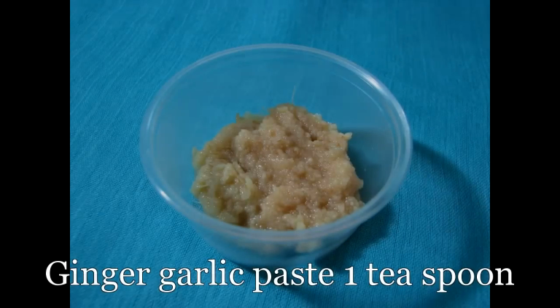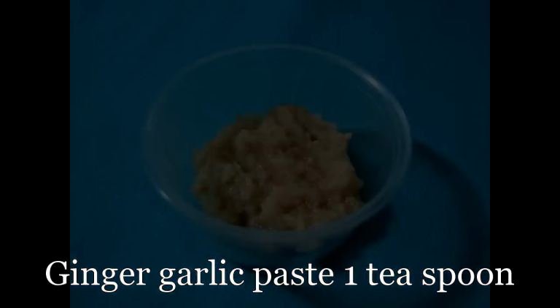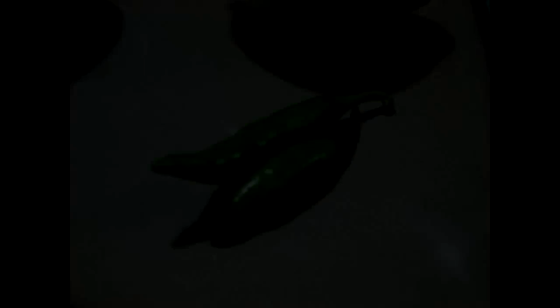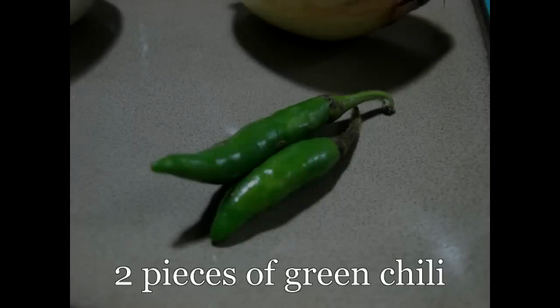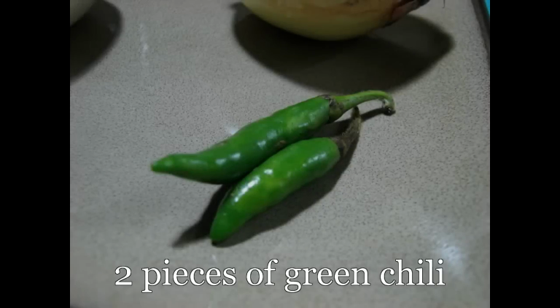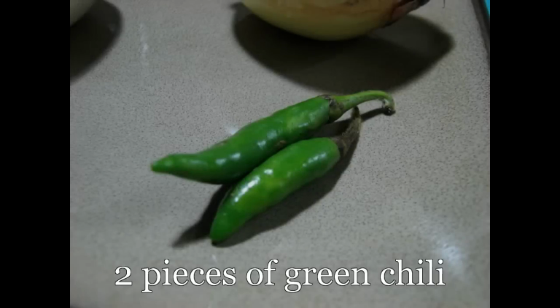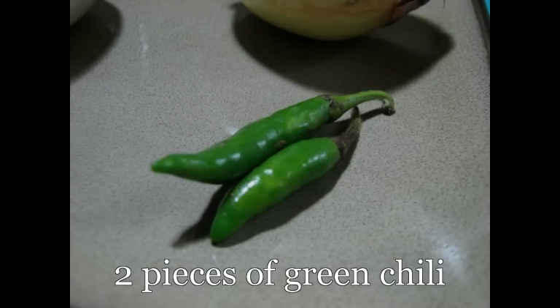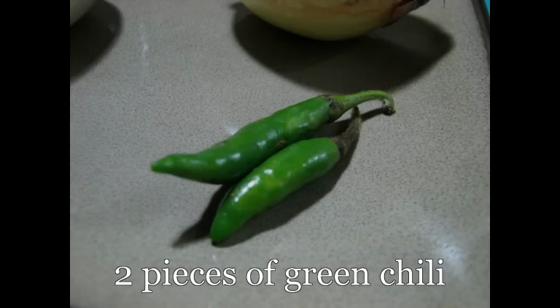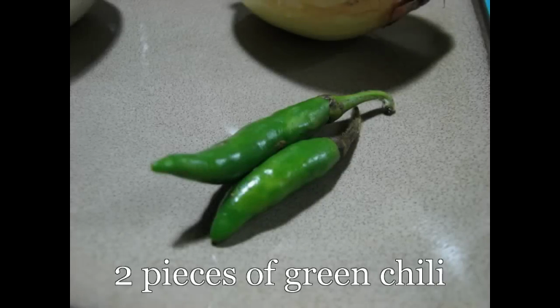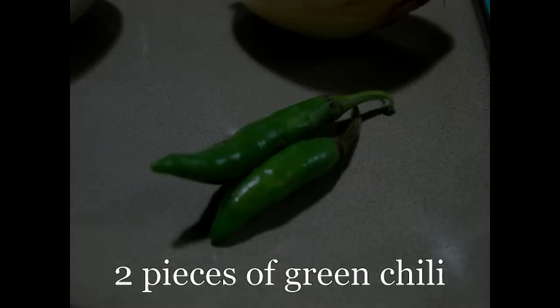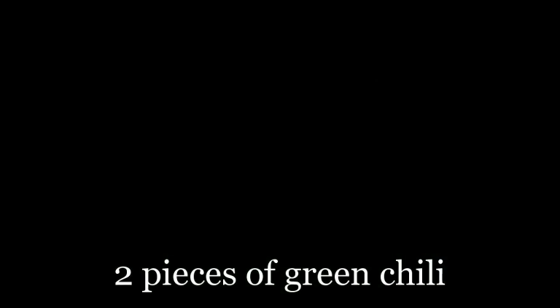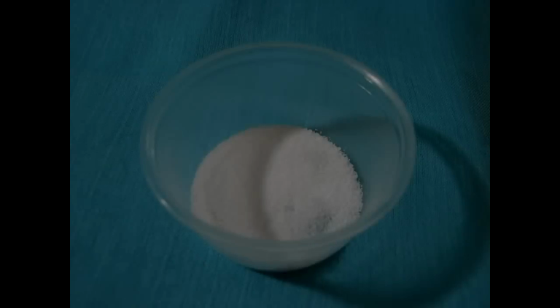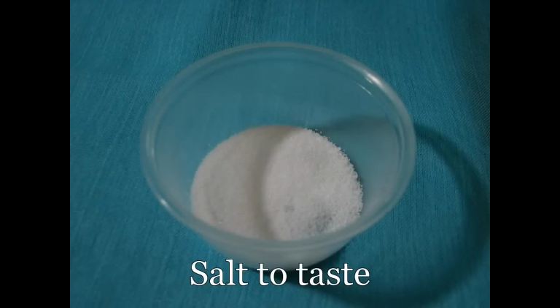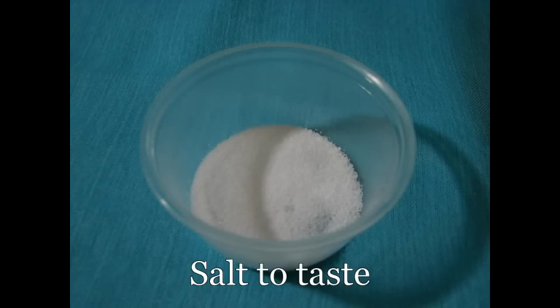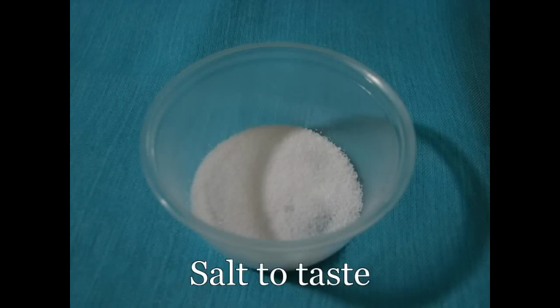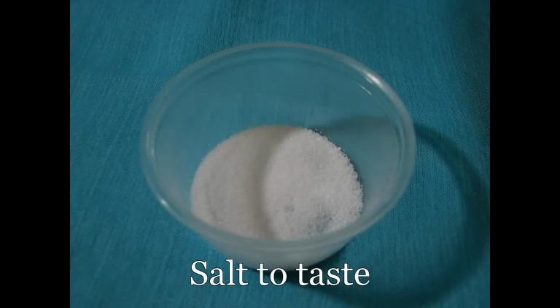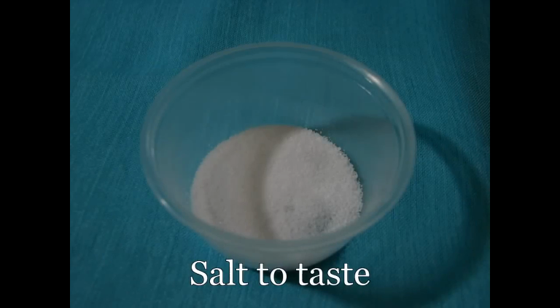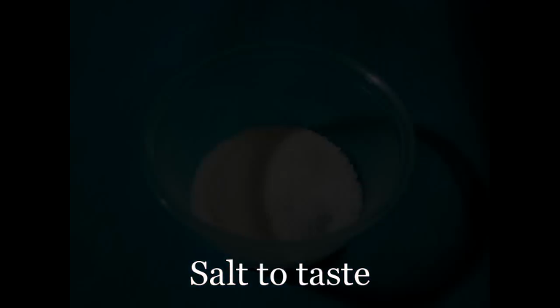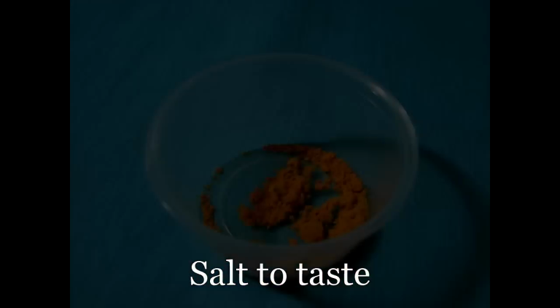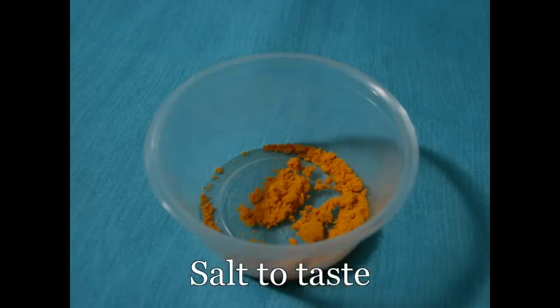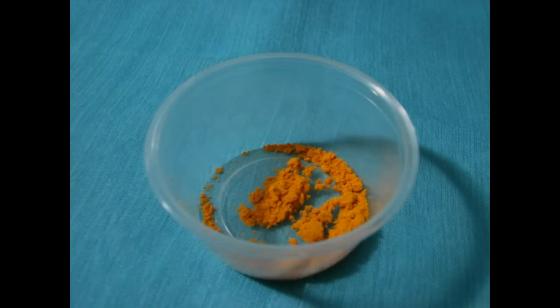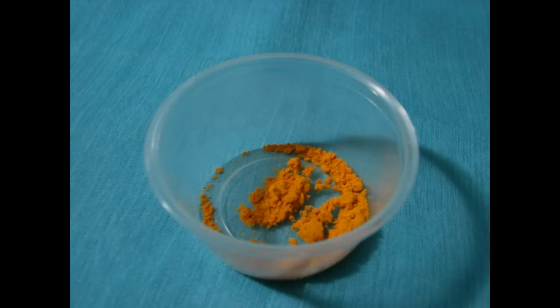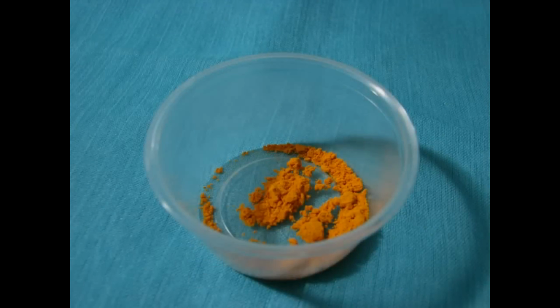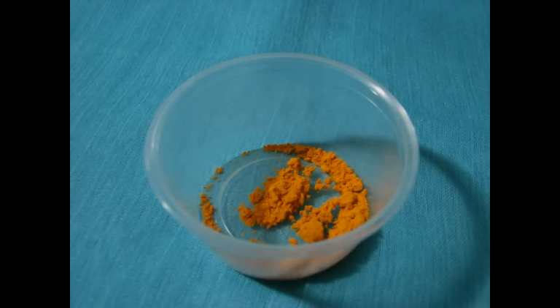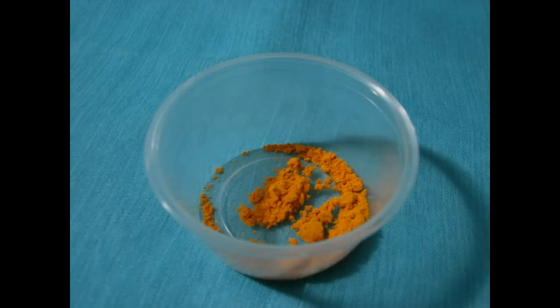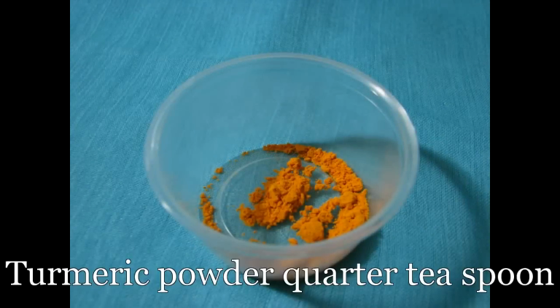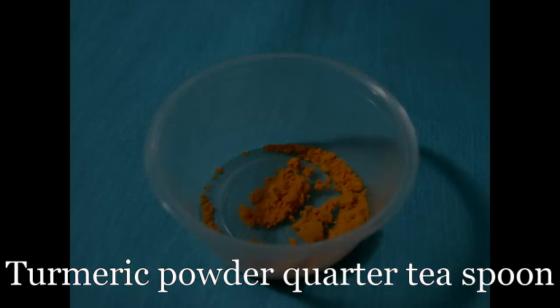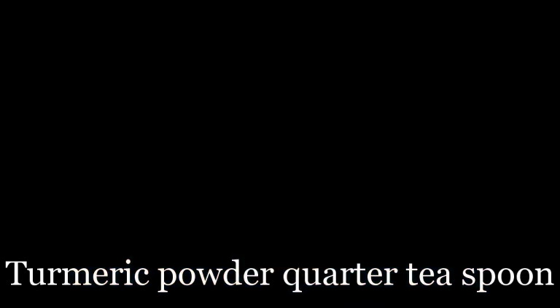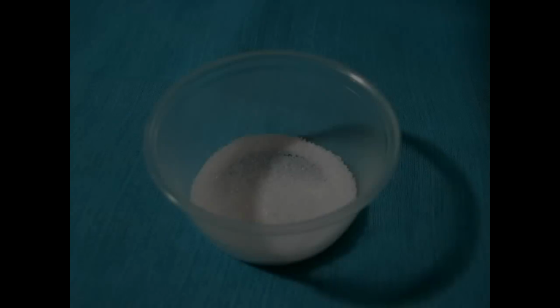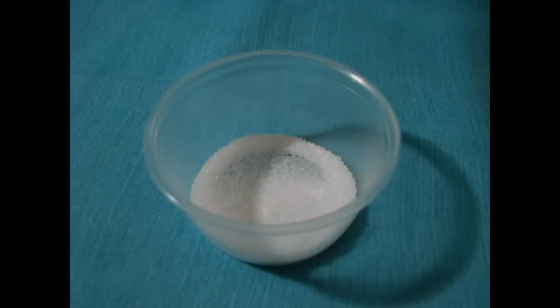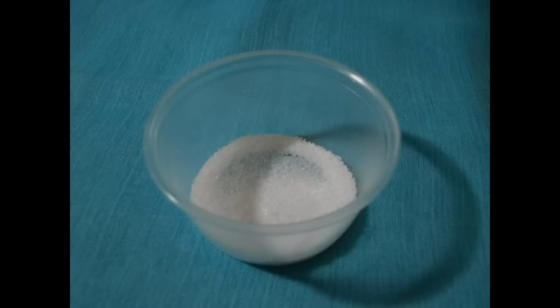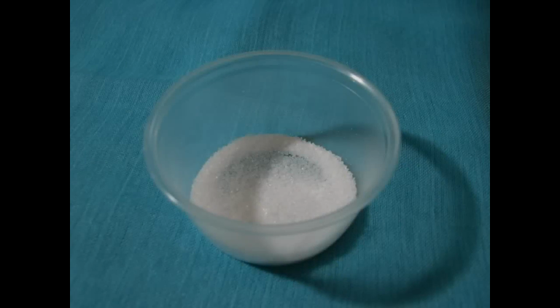We also need 2 pieces of green chili, salt to taste, quarter teaspoon turmeric powder, and sugar to taste.